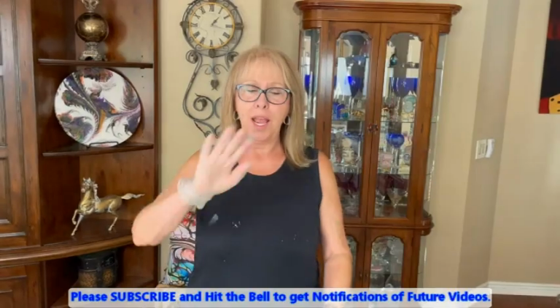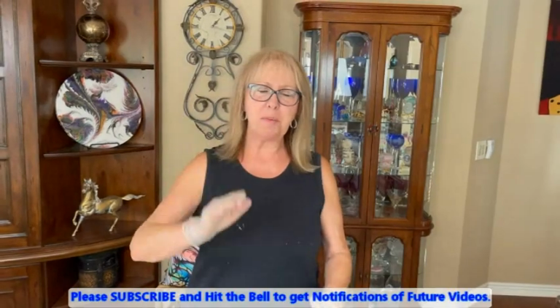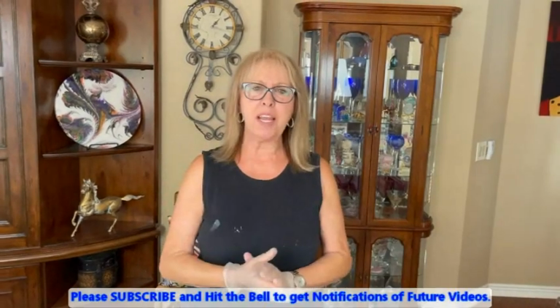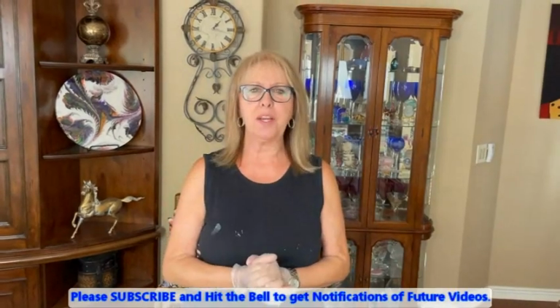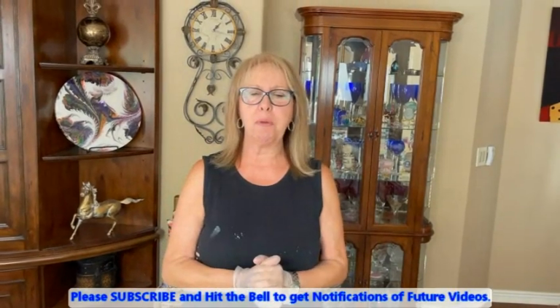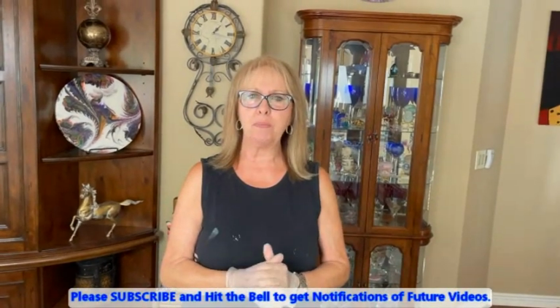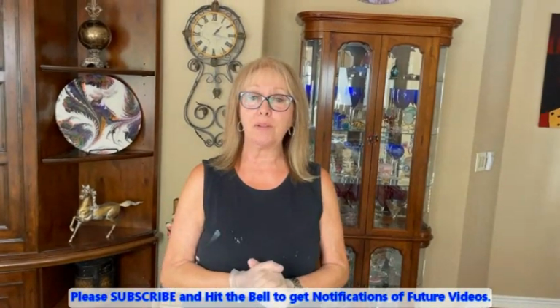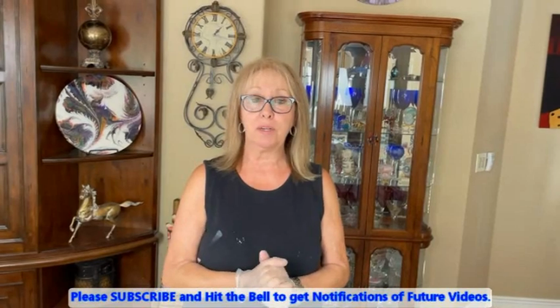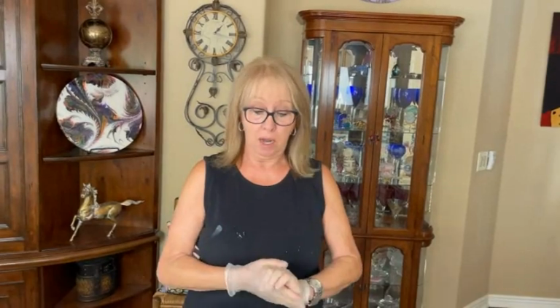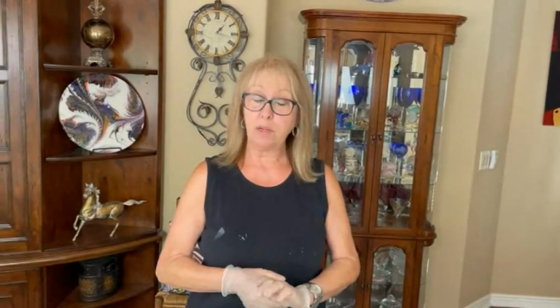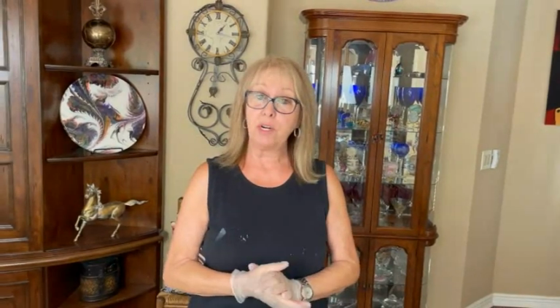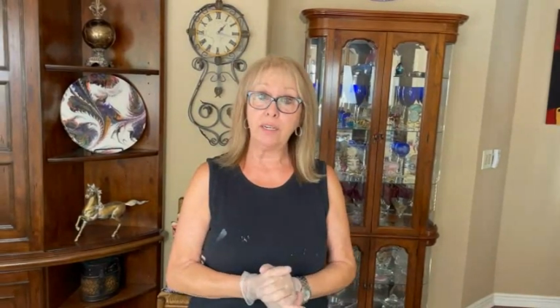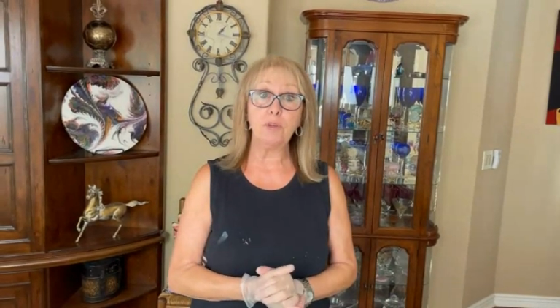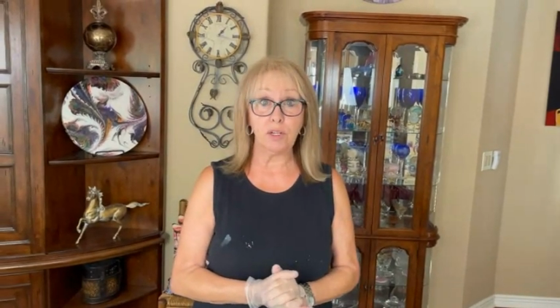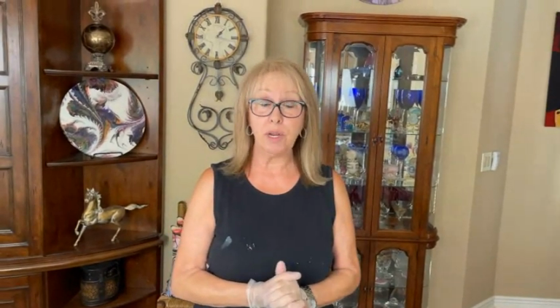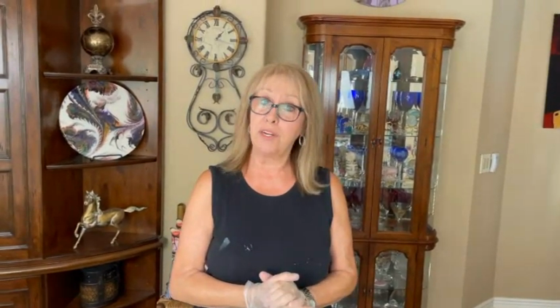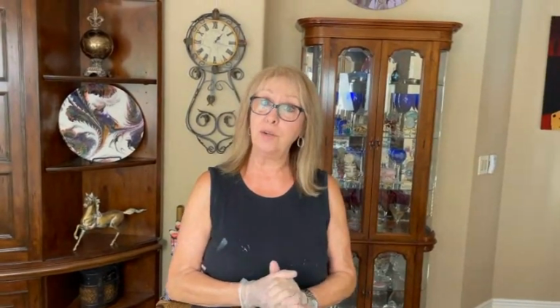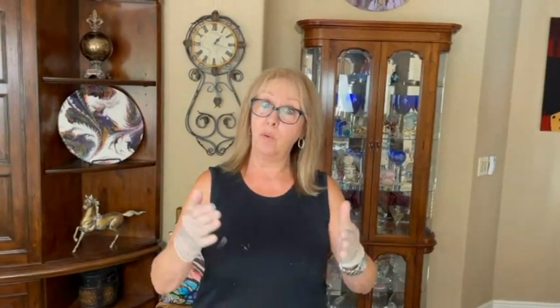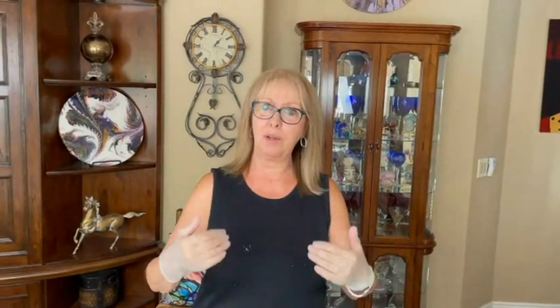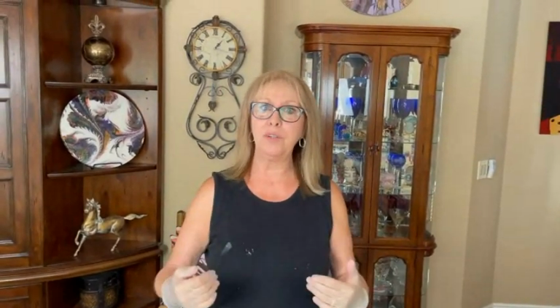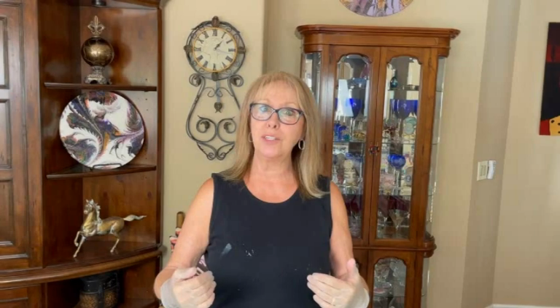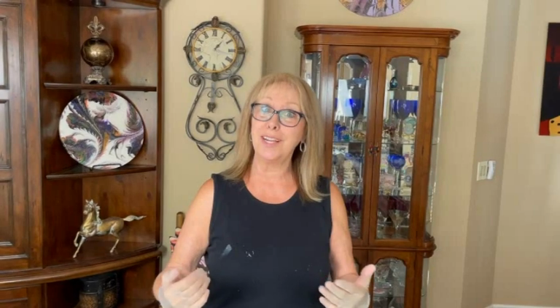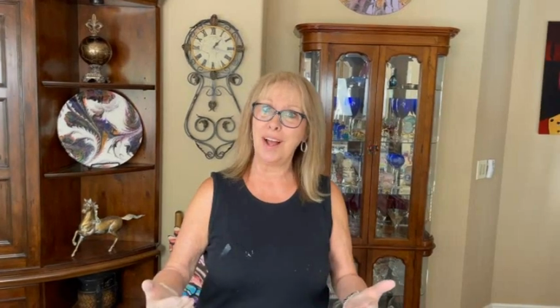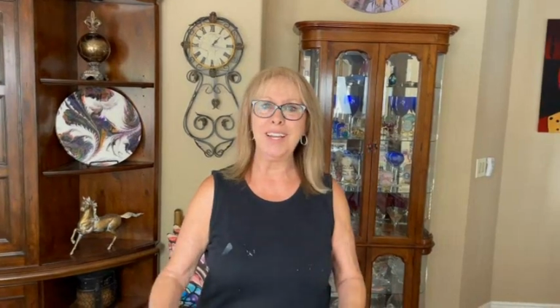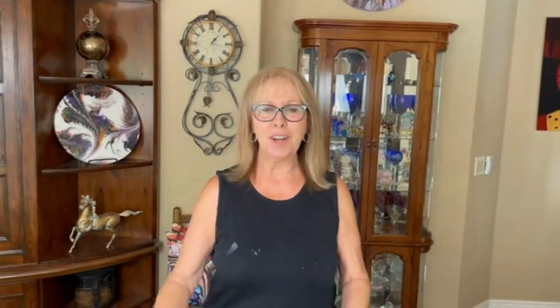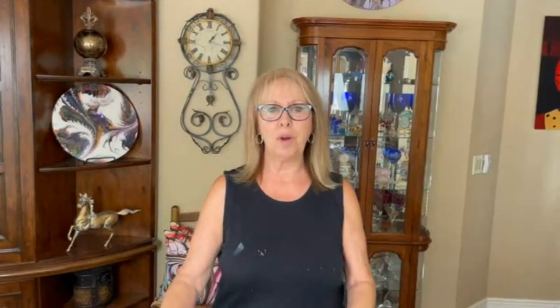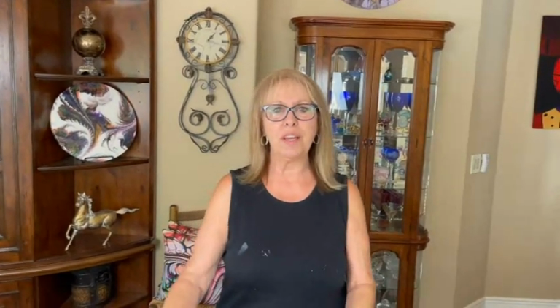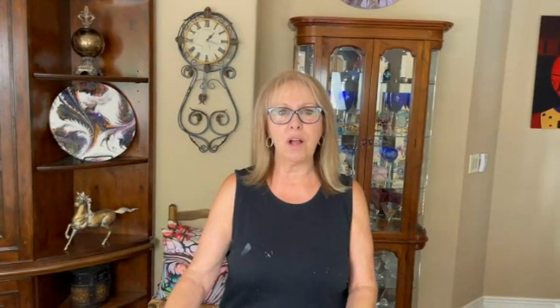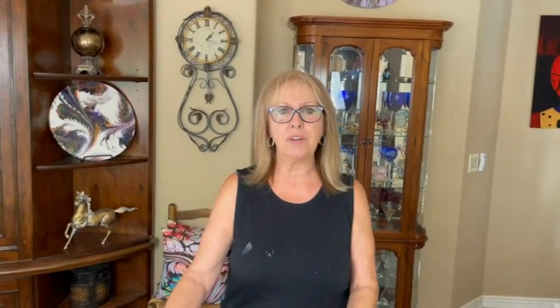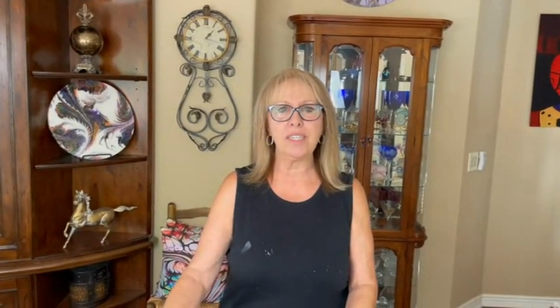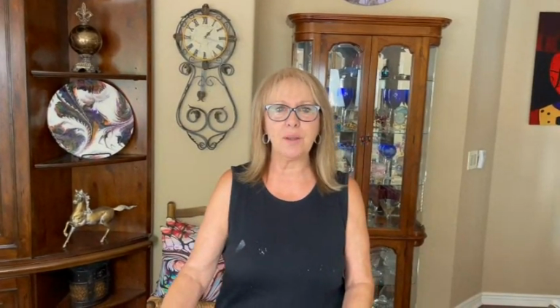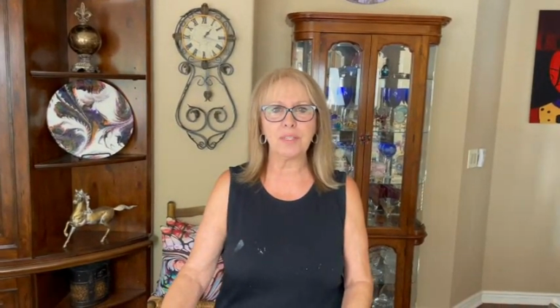Hey everybody, Kathy here with Pain Pour by Kathleen Miller. Welcome to our channel. If you are new, and if you're not new, welcome to our channel as well. We're hoping that you're all having a great day with us.